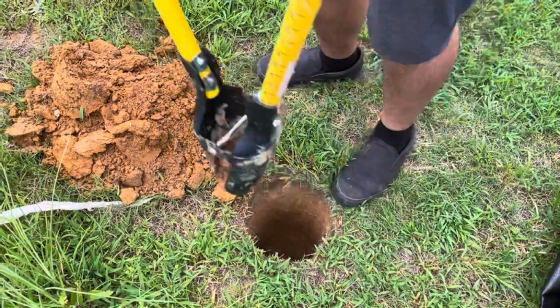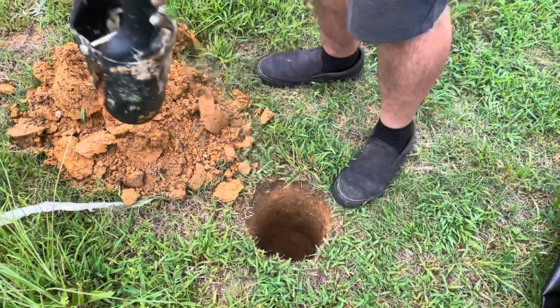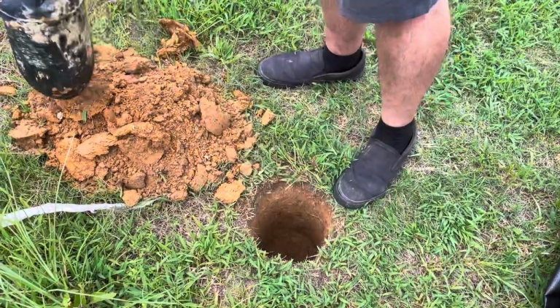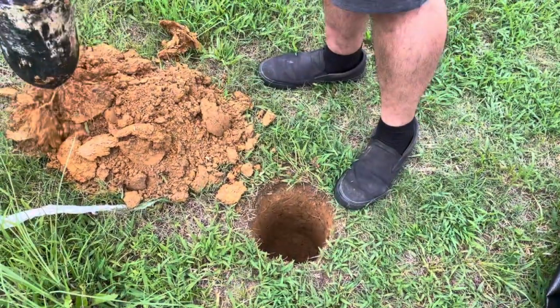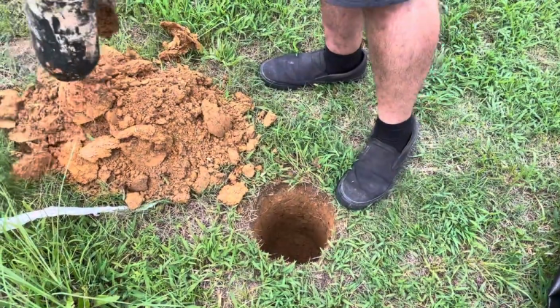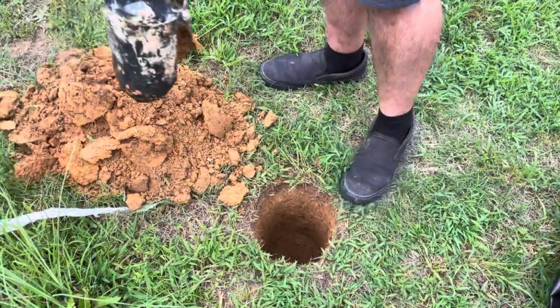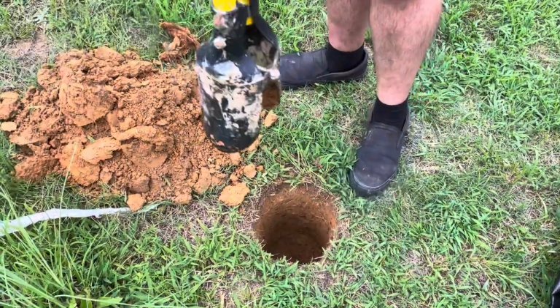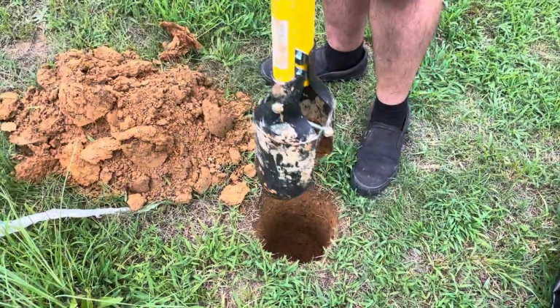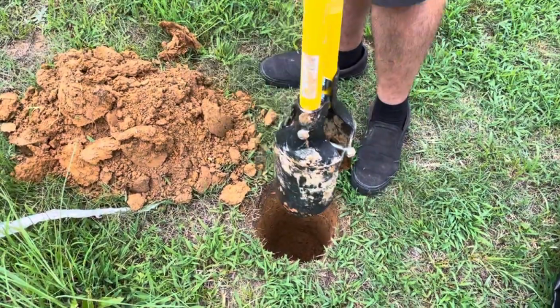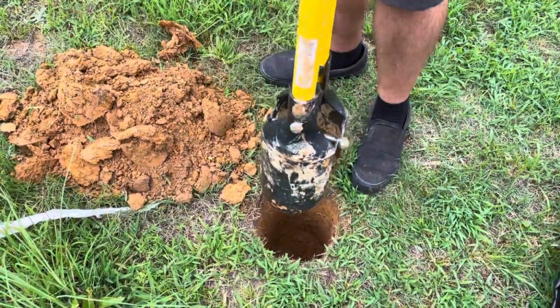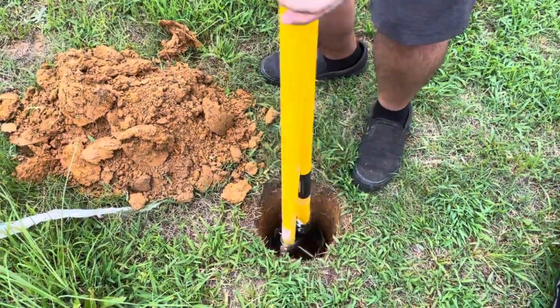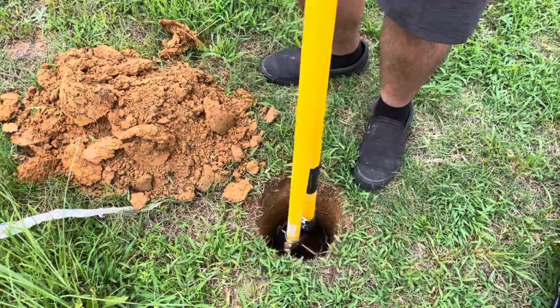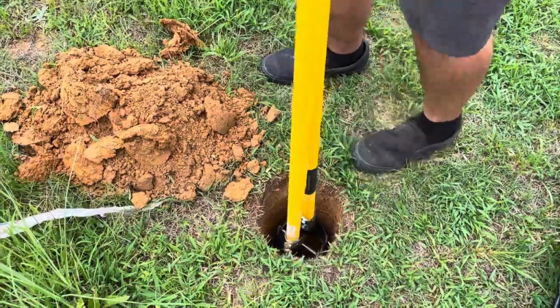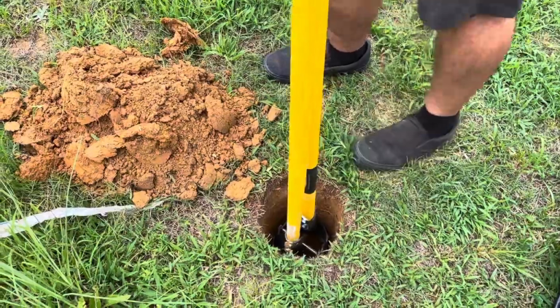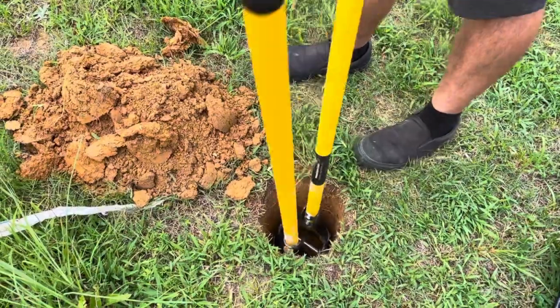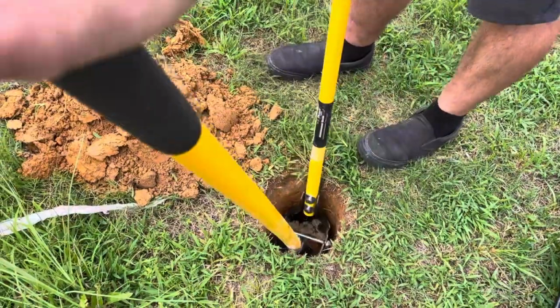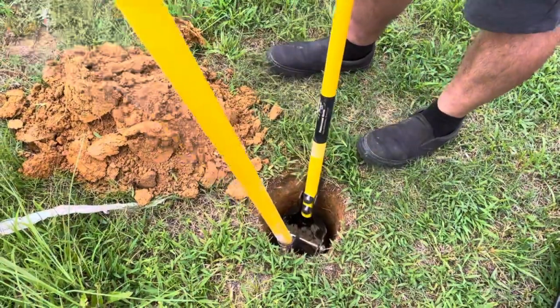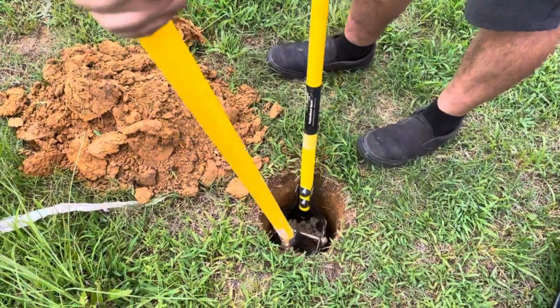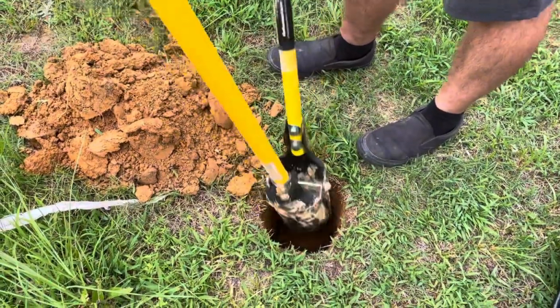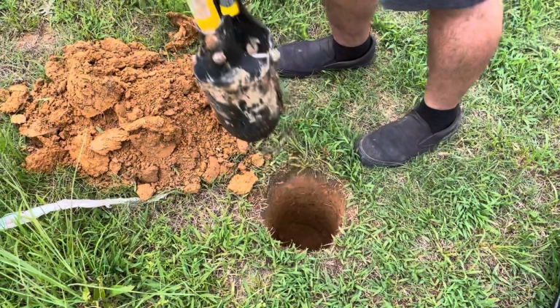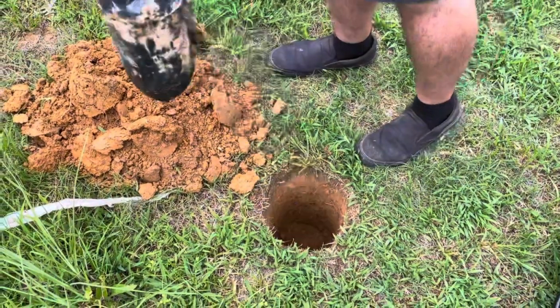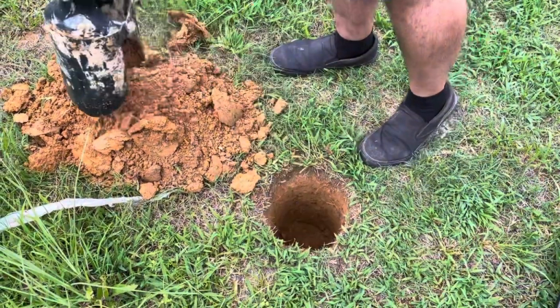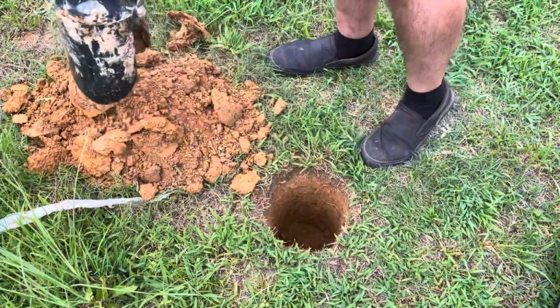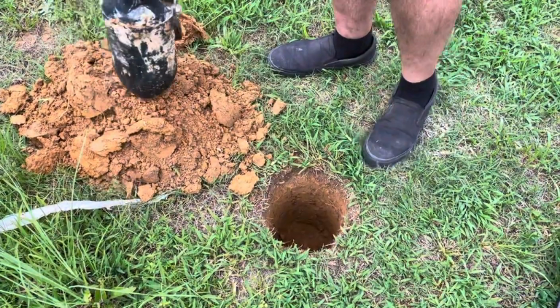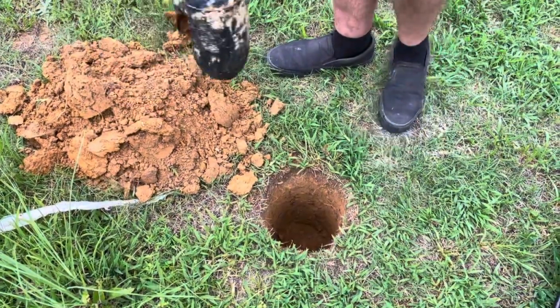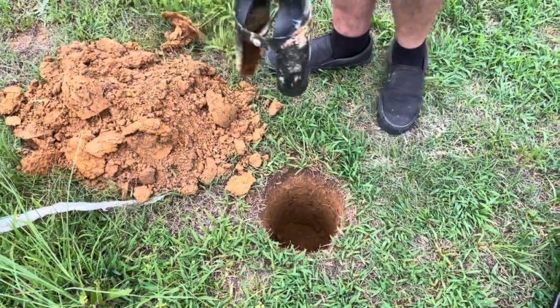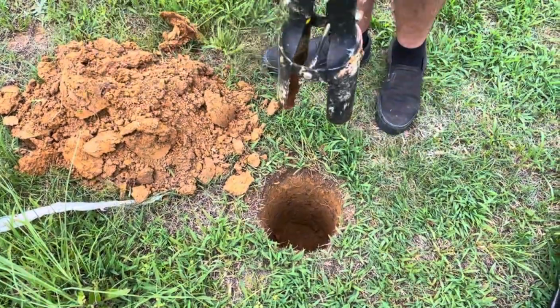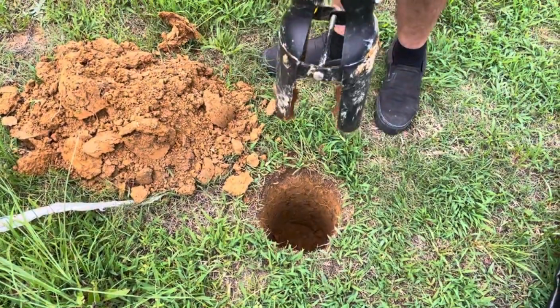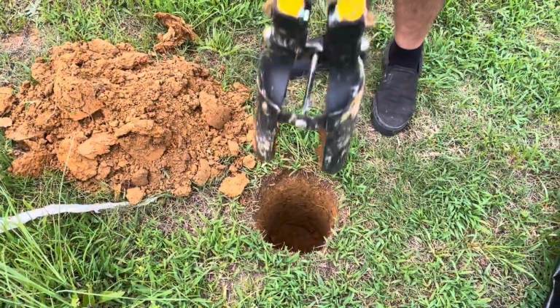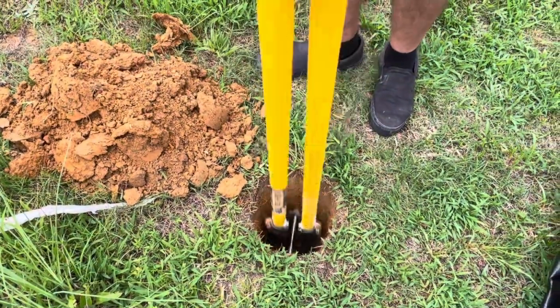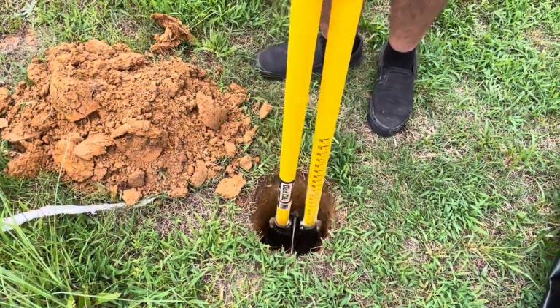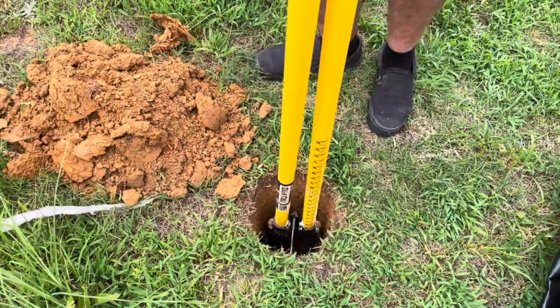Adam's just digging a hole here for the post. How deep do you think you're digging that? About 18 inches.